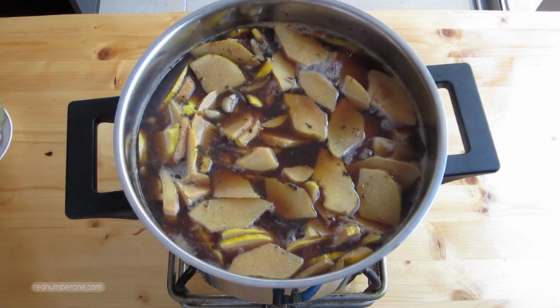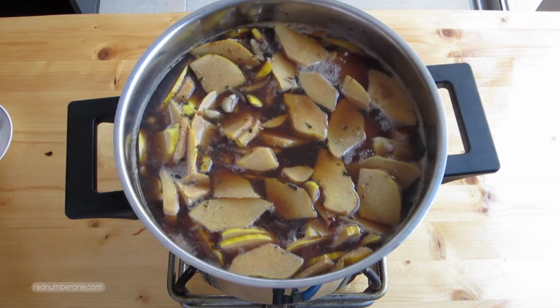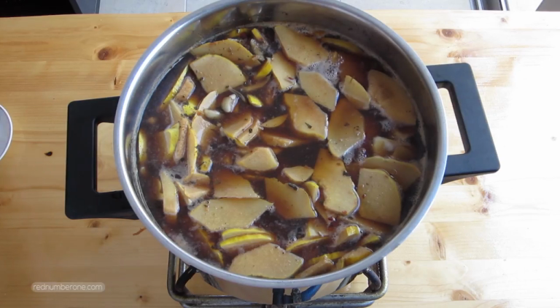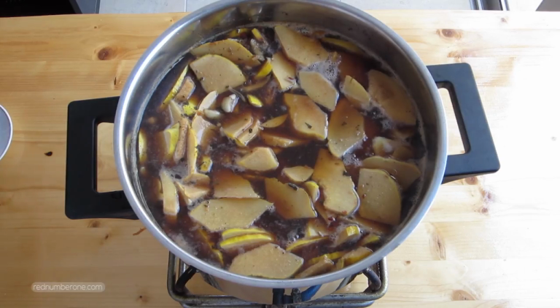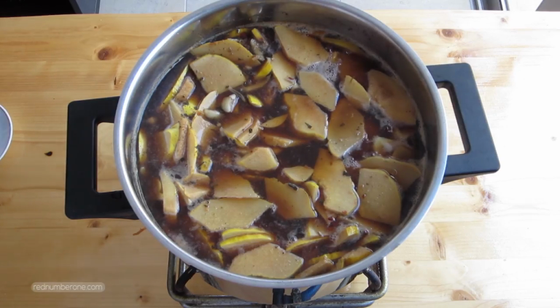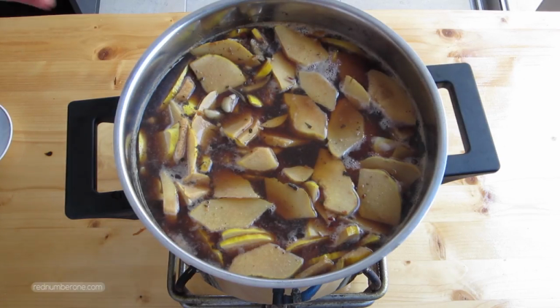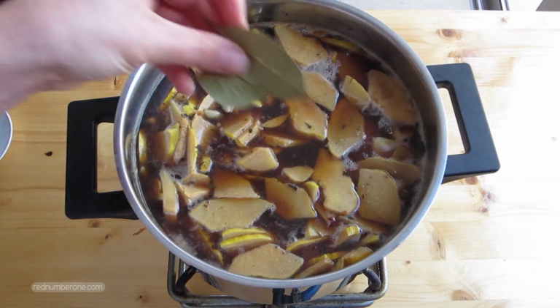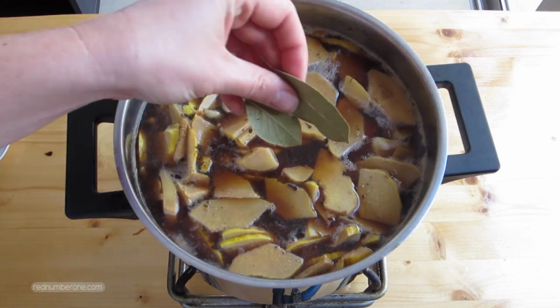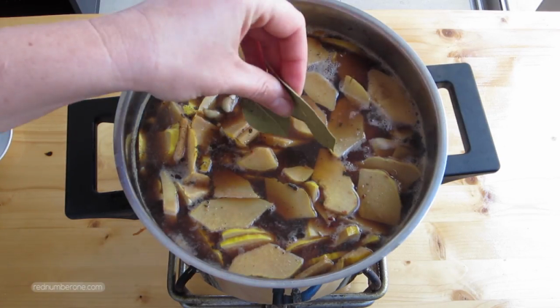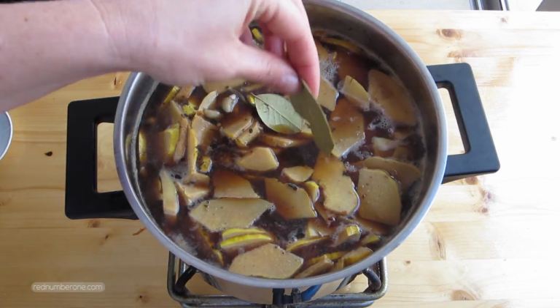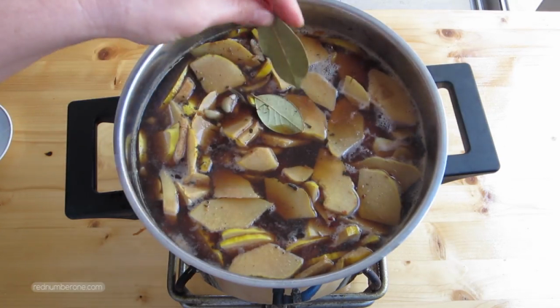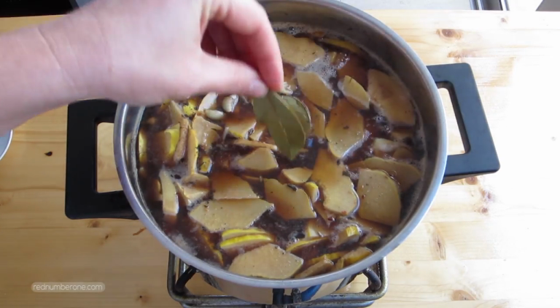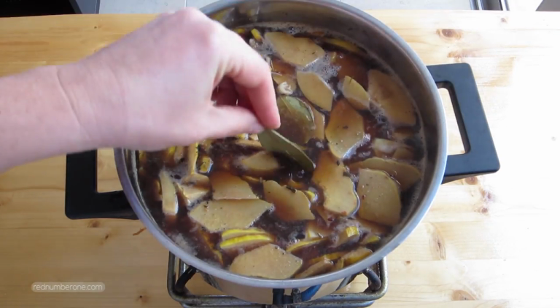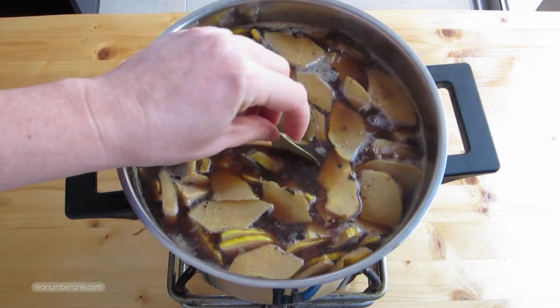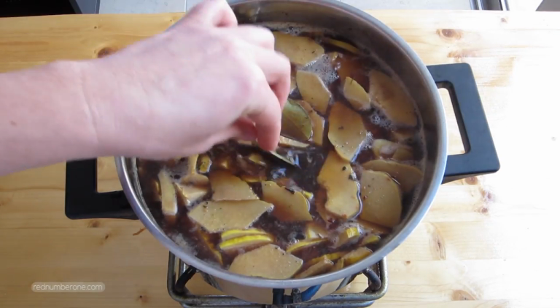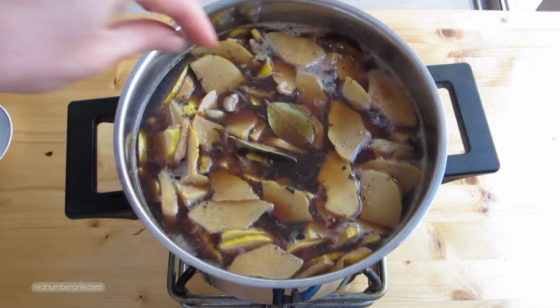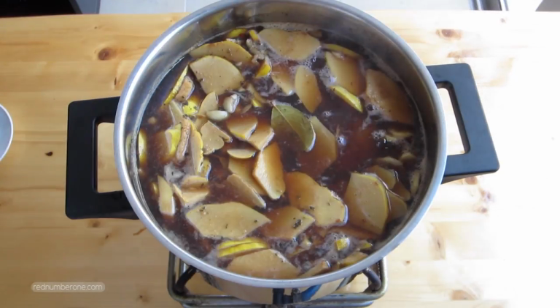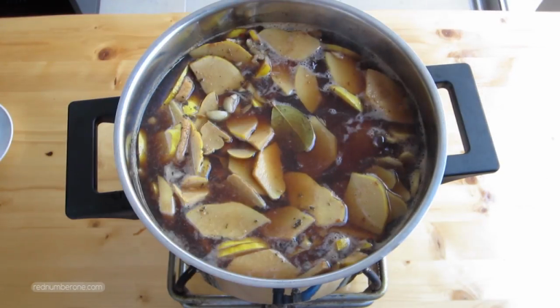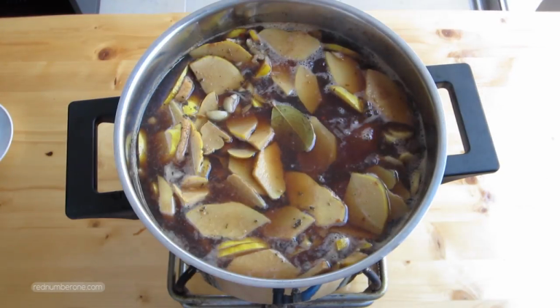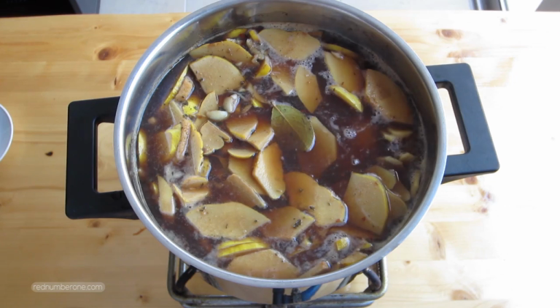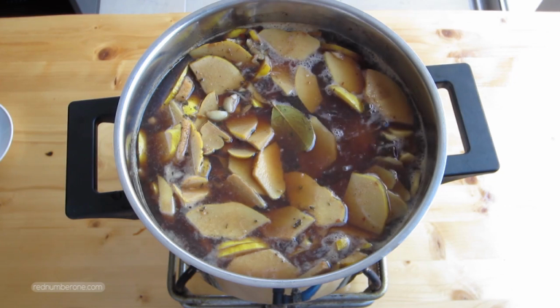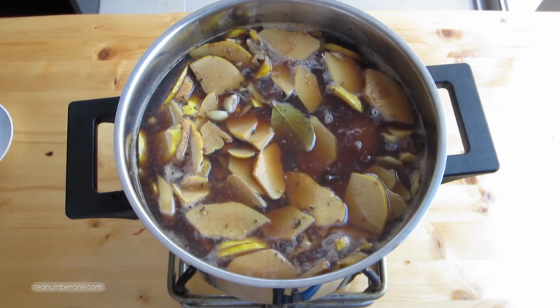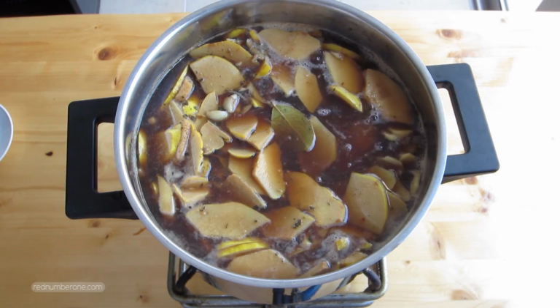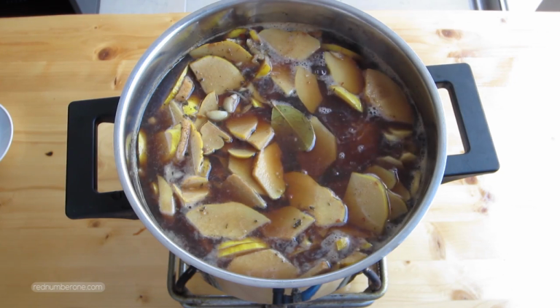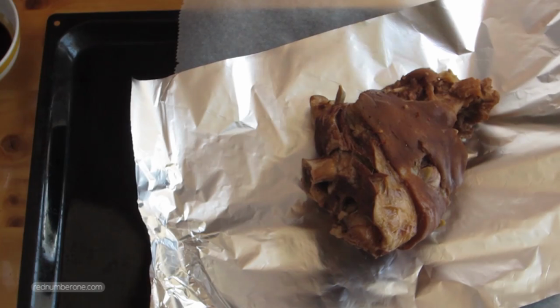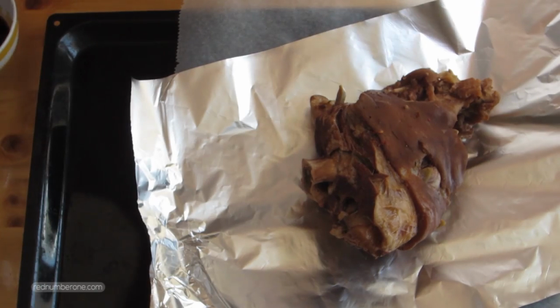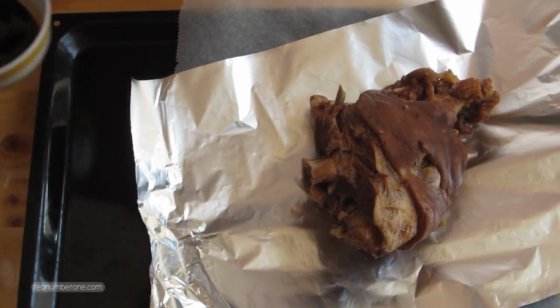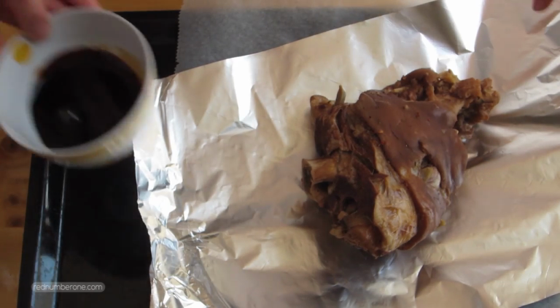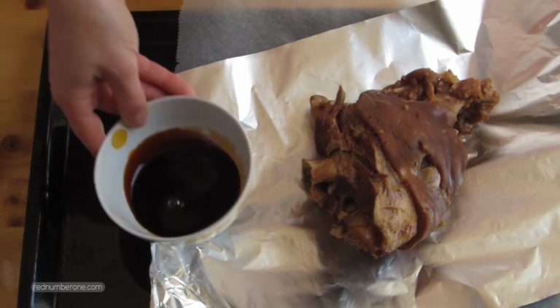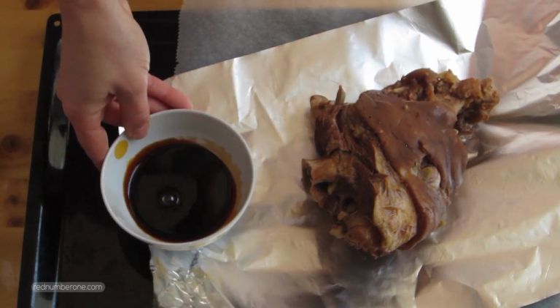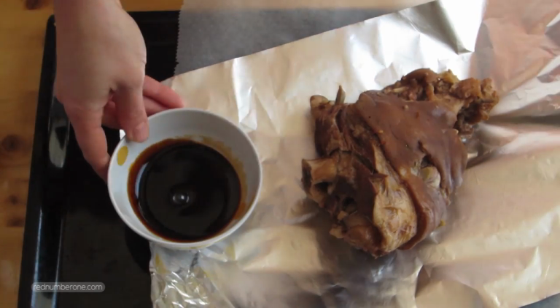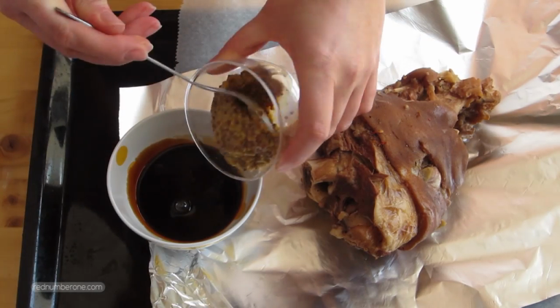After 24 hours, place the saucepan with the marinated pork knuckle on high heat. Bring to a boil, then reduce heat to a minimum, add a bay leaf, and cook for about 2 and a half hours.